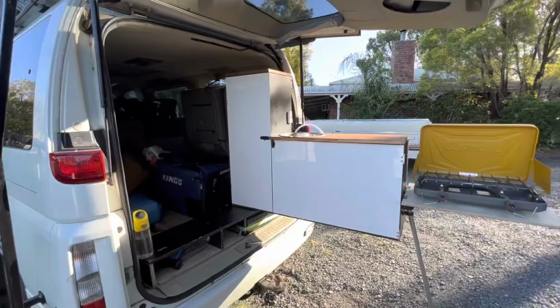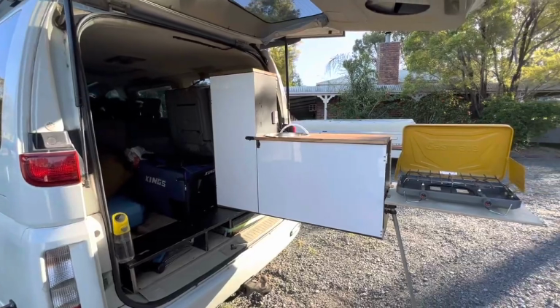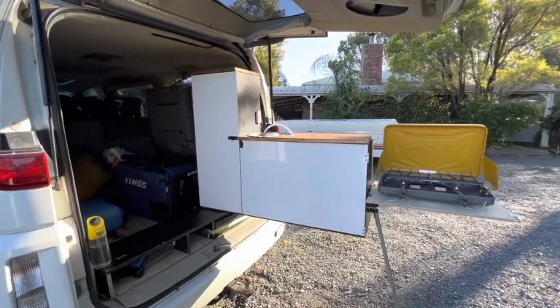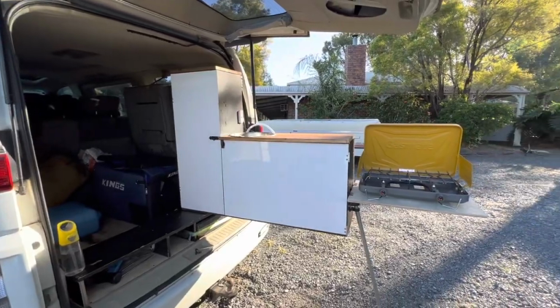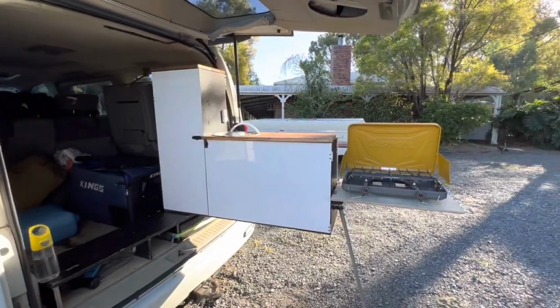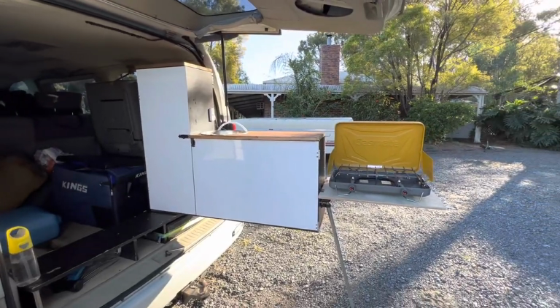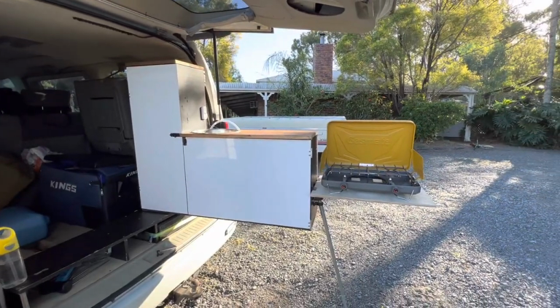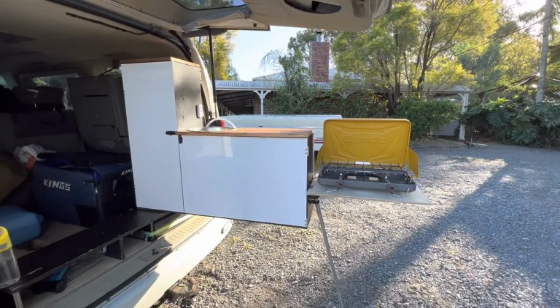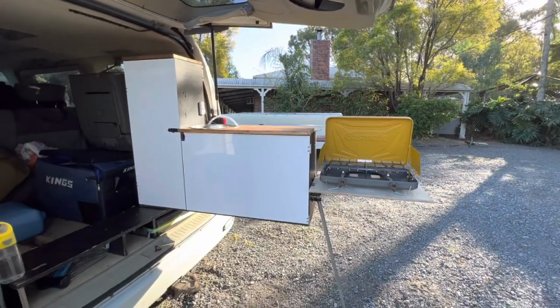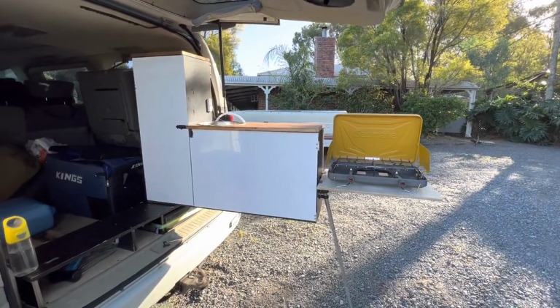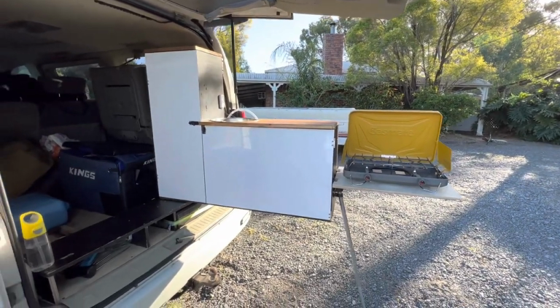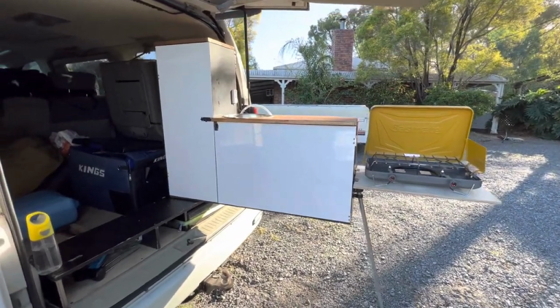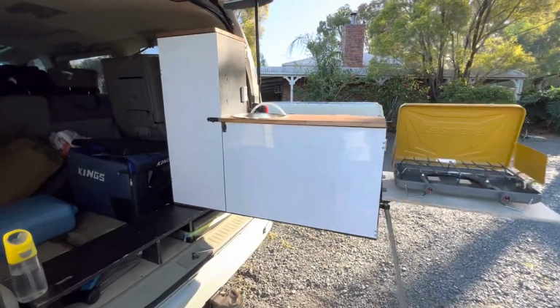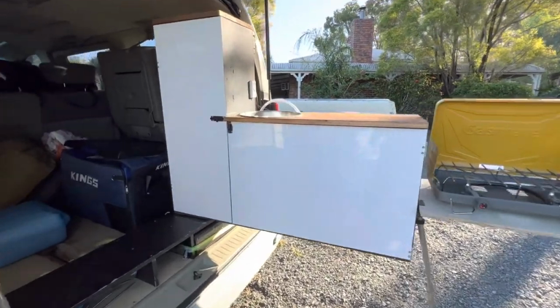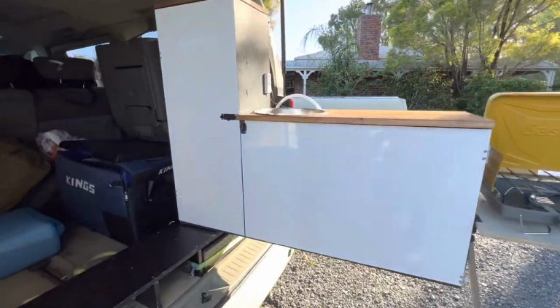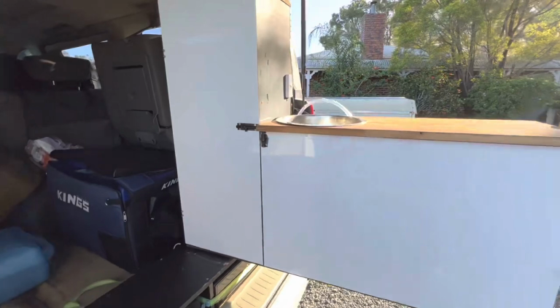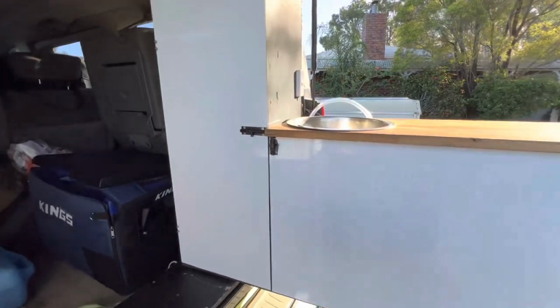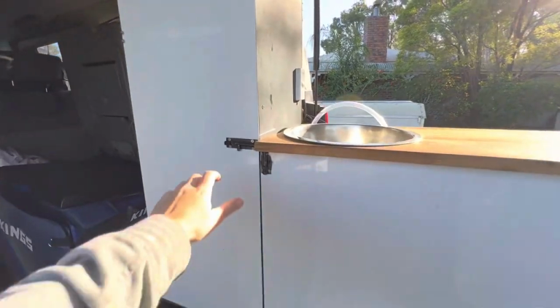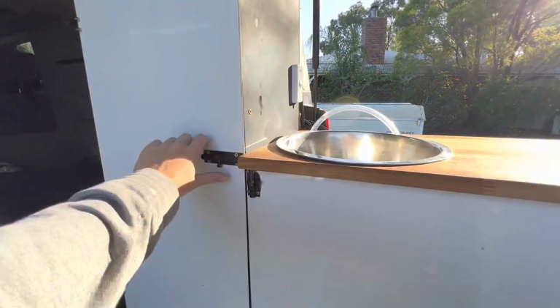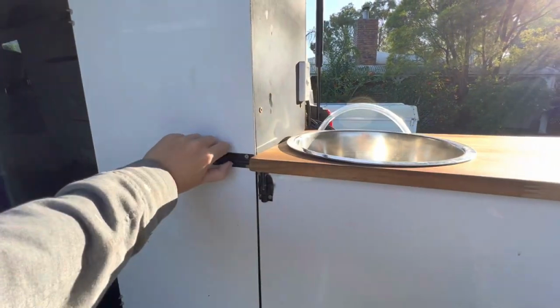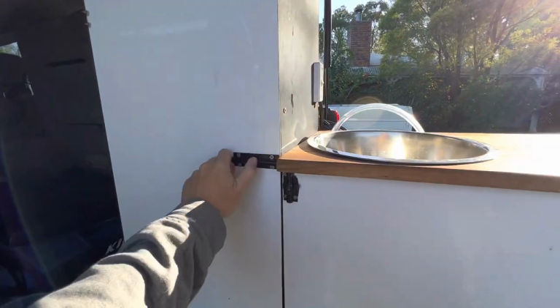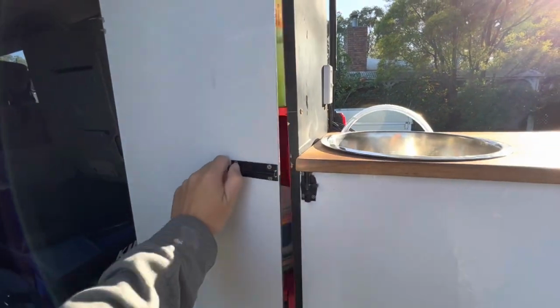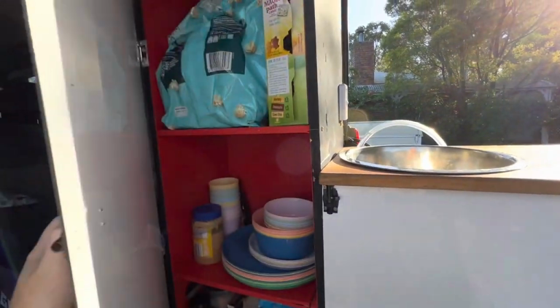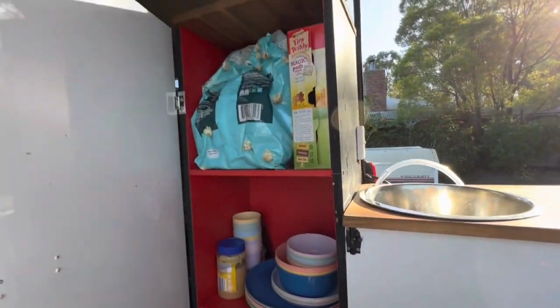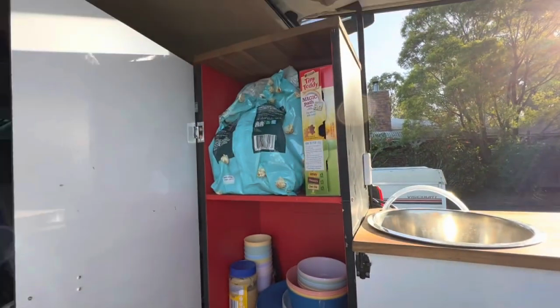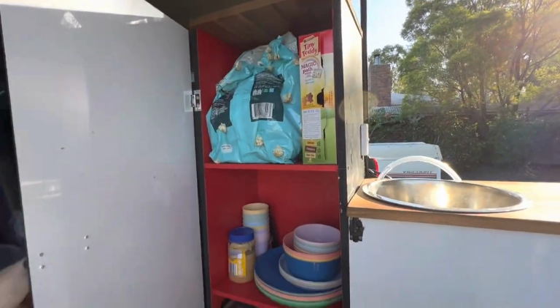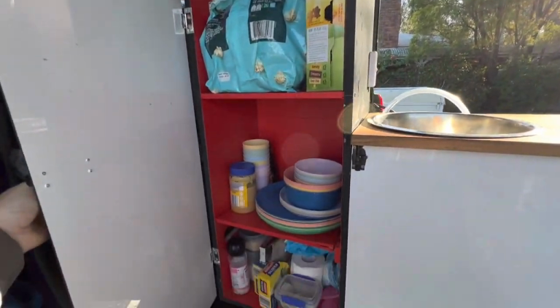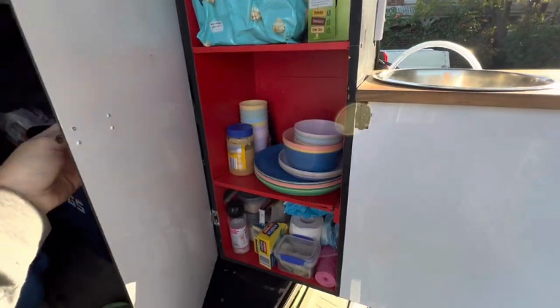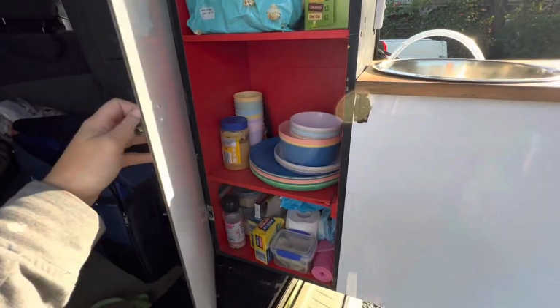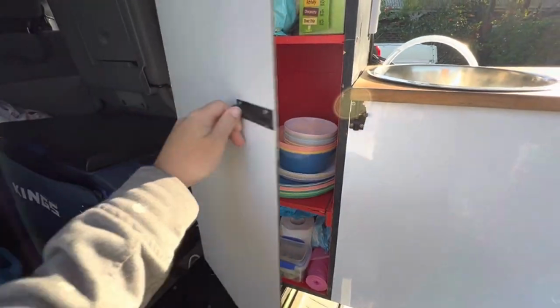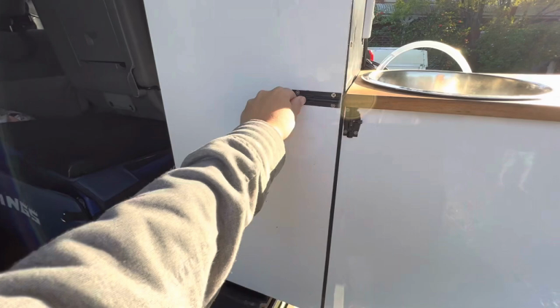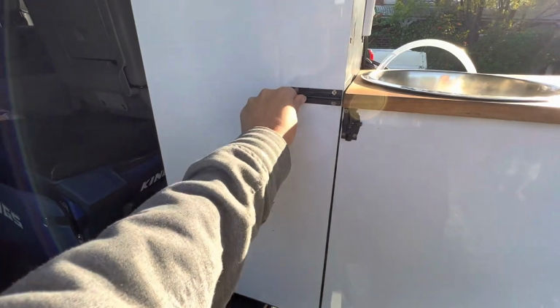This is my kitchen setup in the Landcruiser. I've got cupboard space for all the food and stuff.